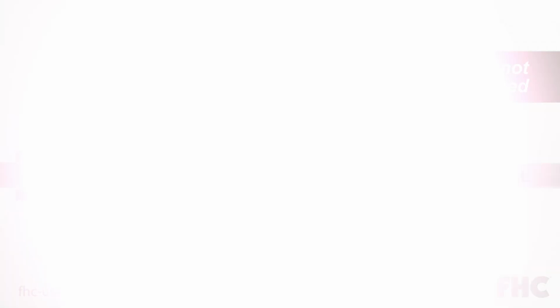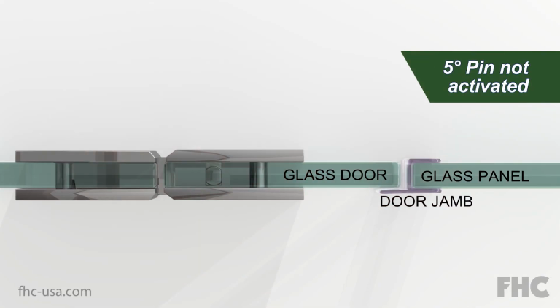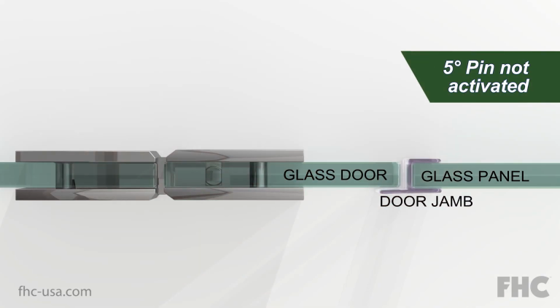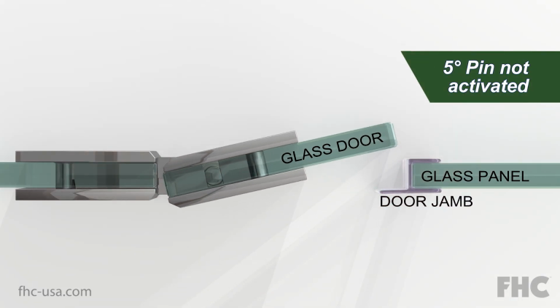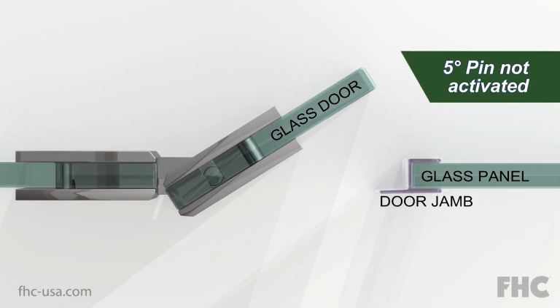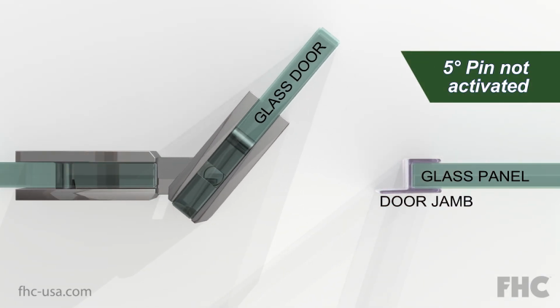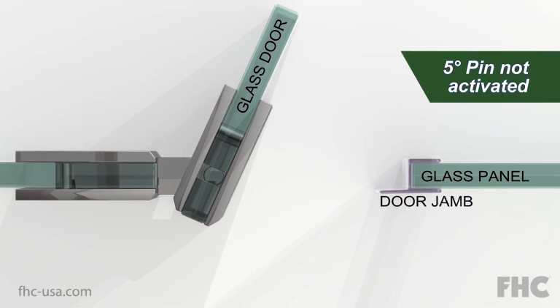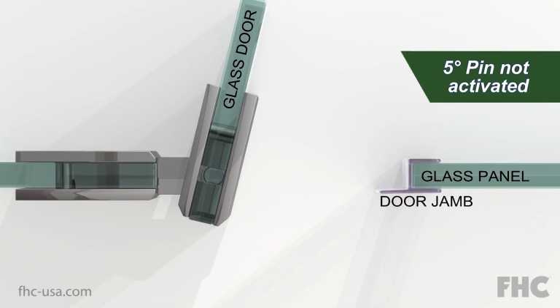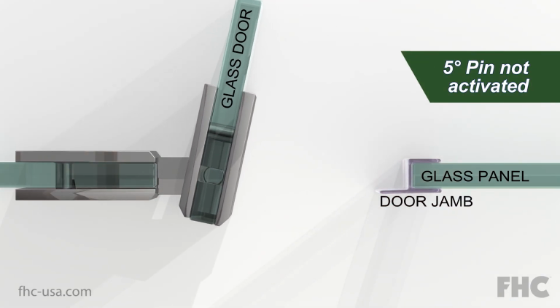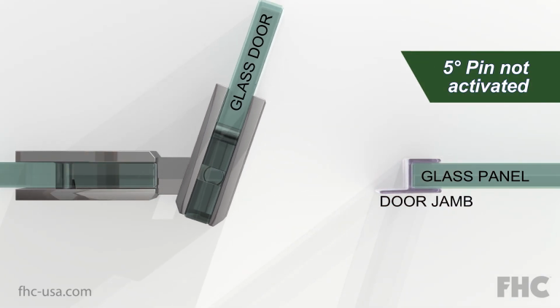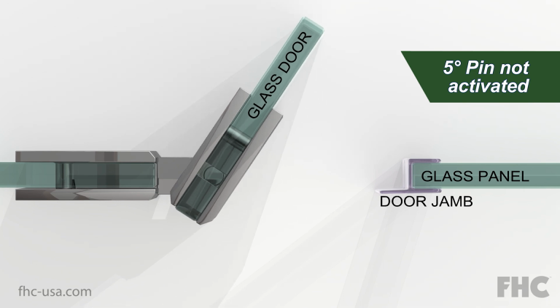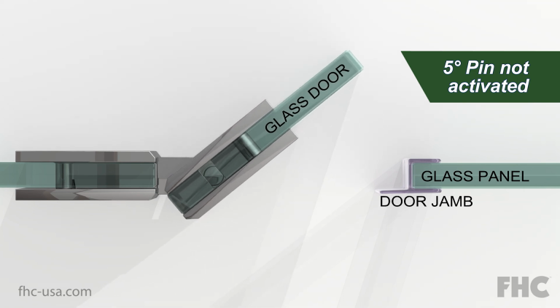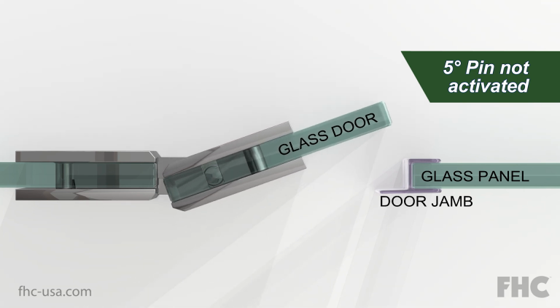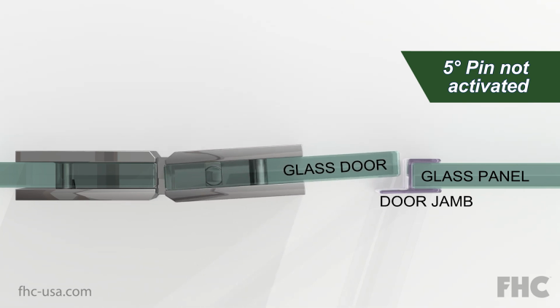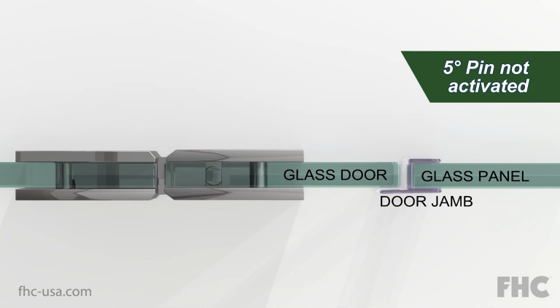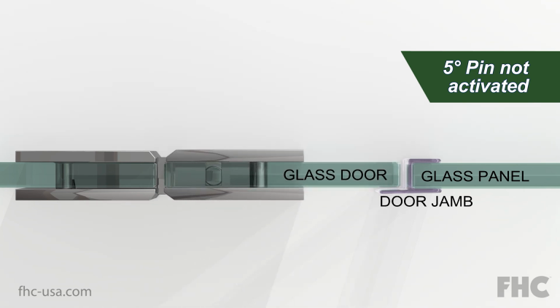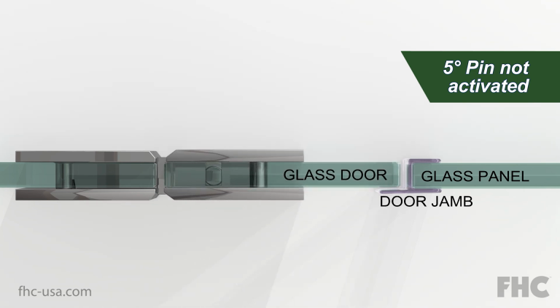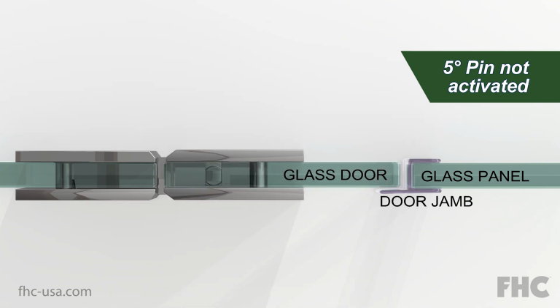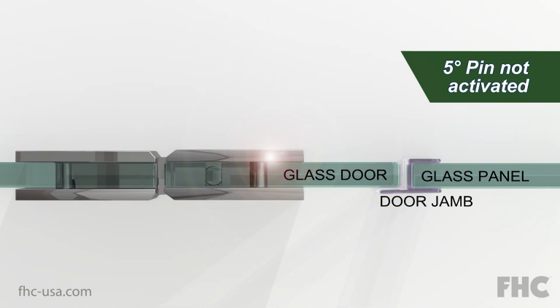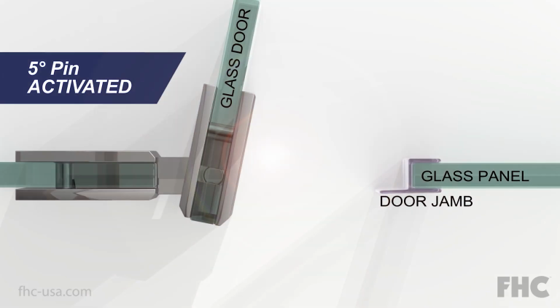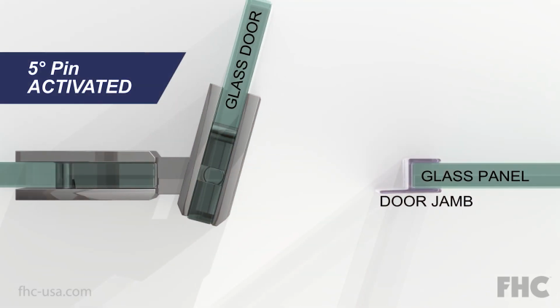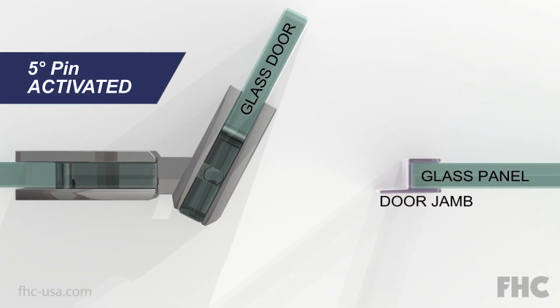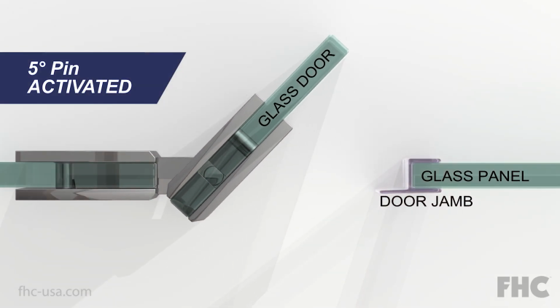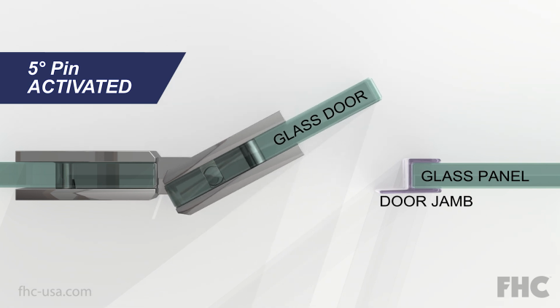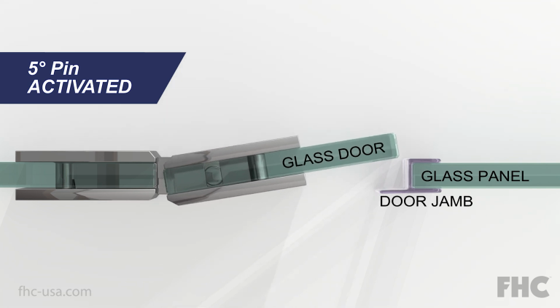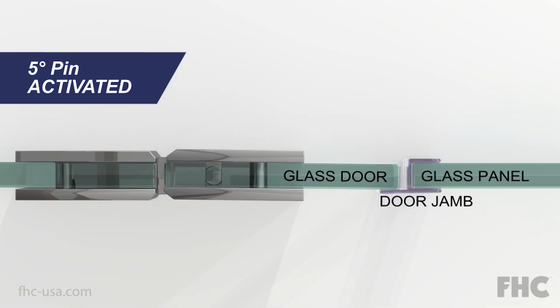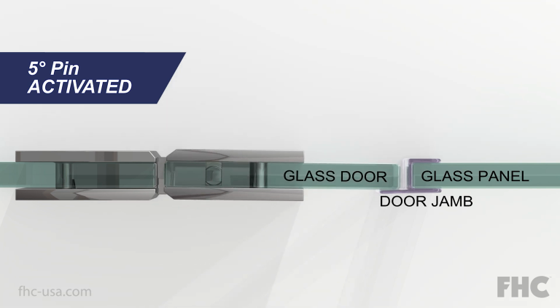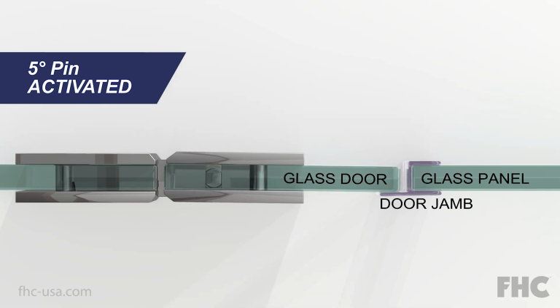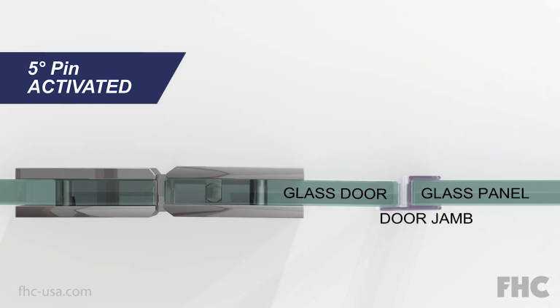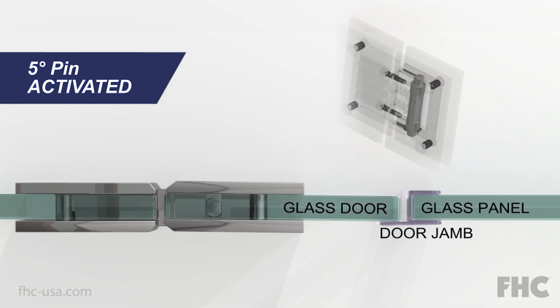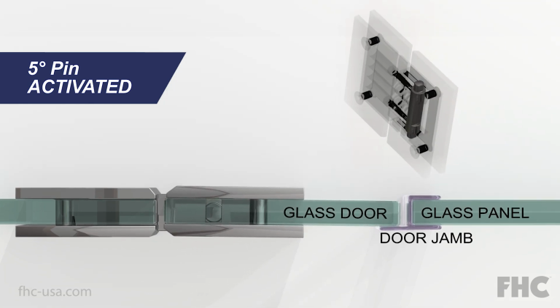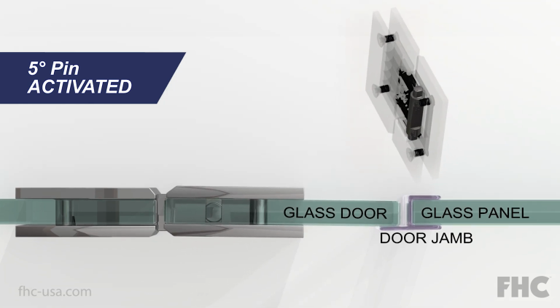The standard hinge is designed to self-center the door just in line with the door strike. To close inward tightly against a strike jamb, we have to activate the 5-degree pin.